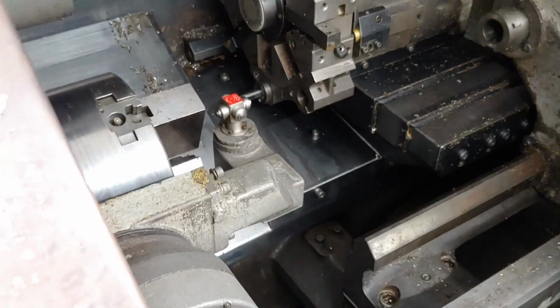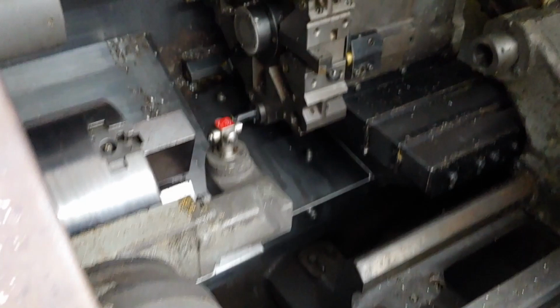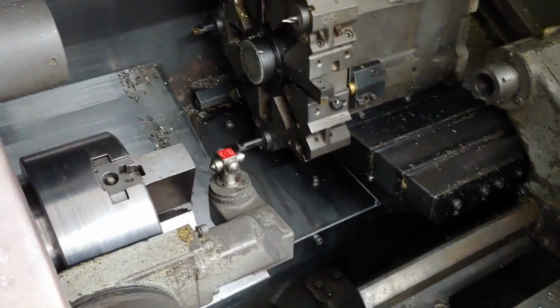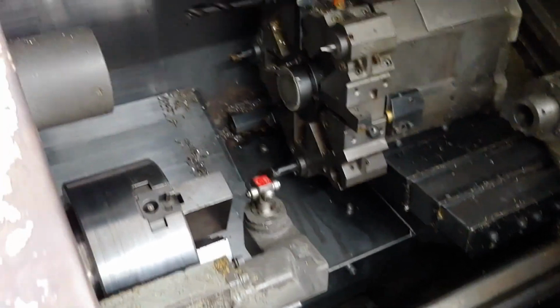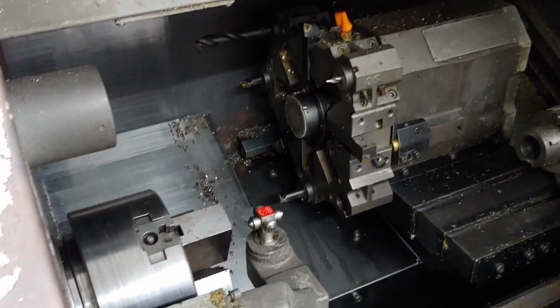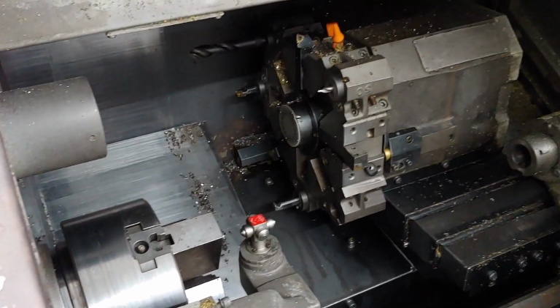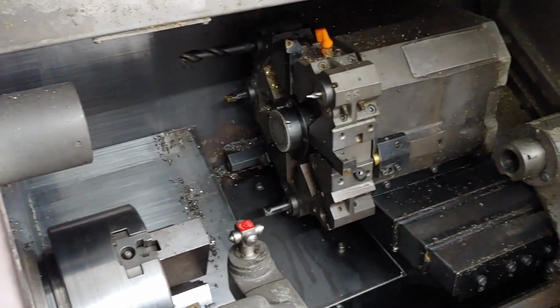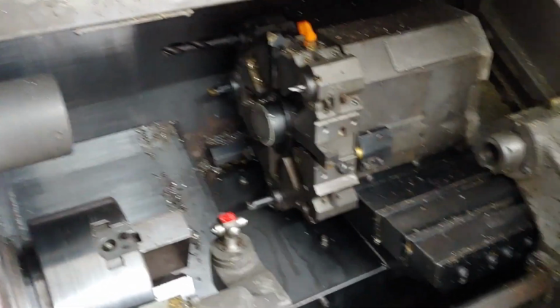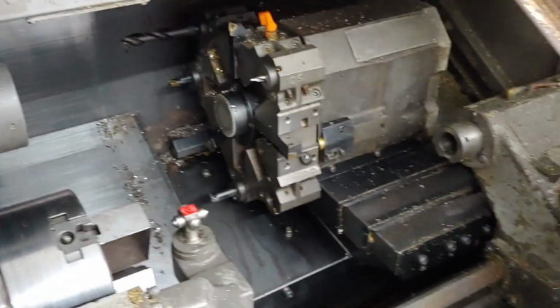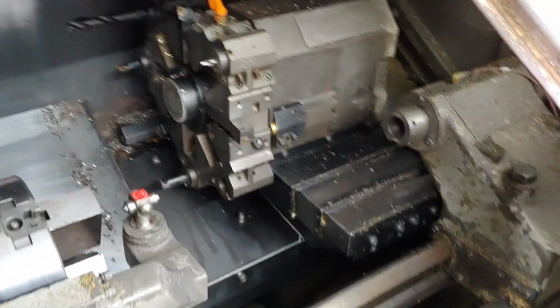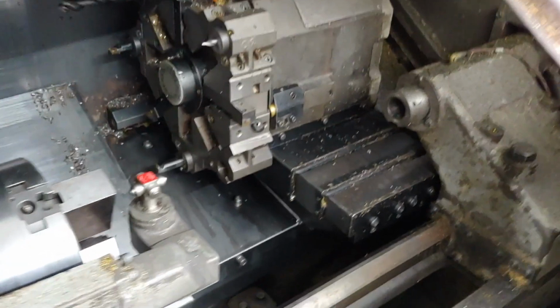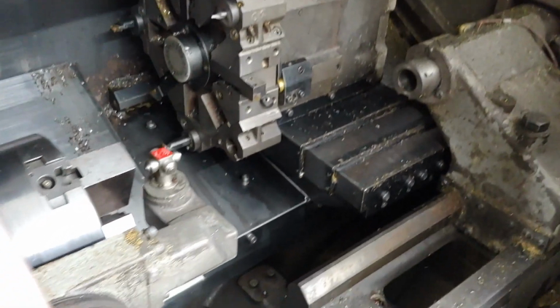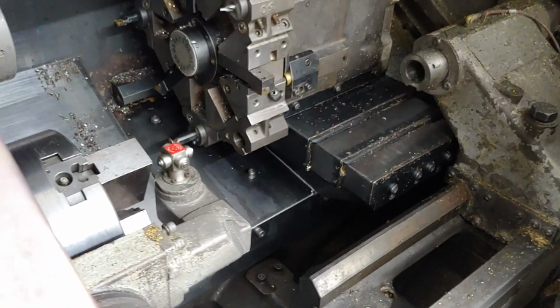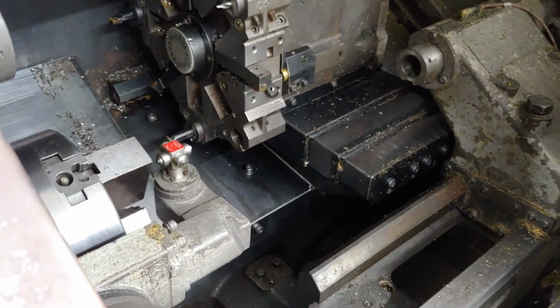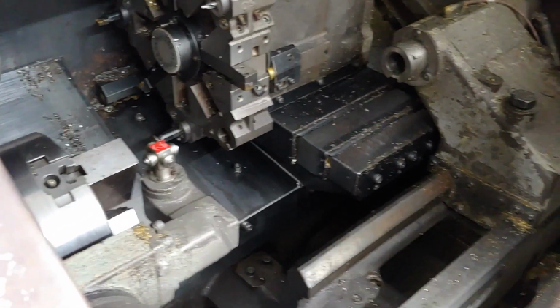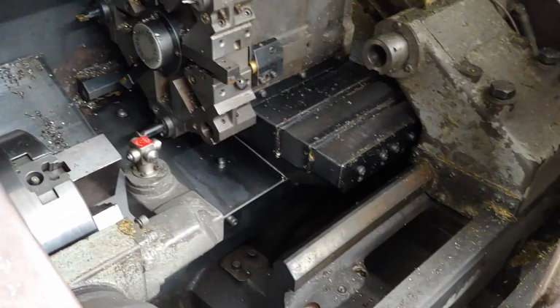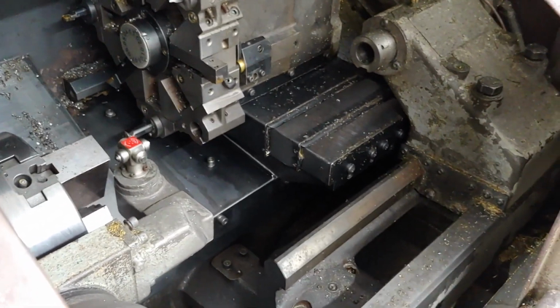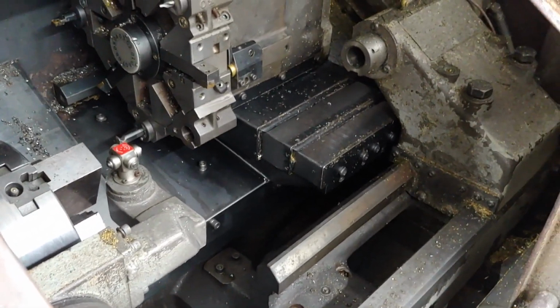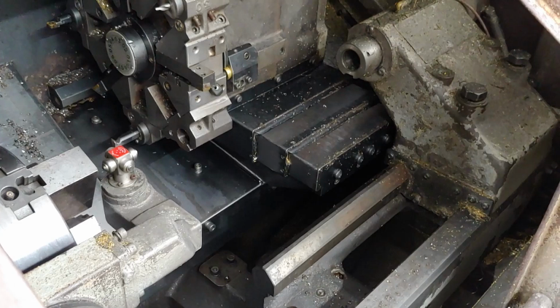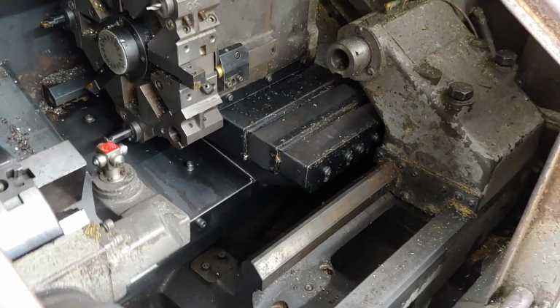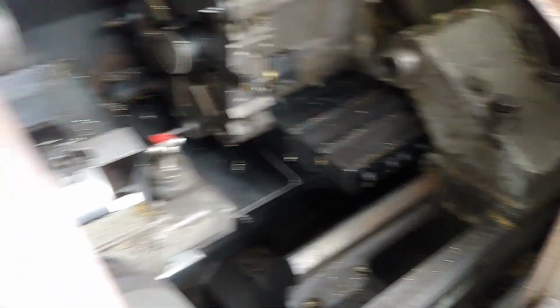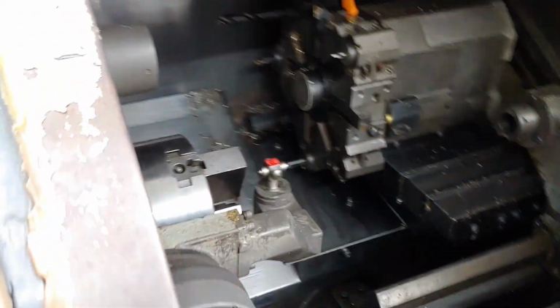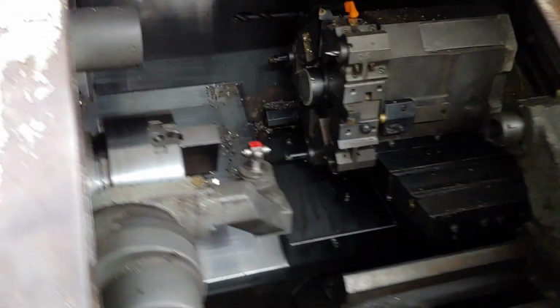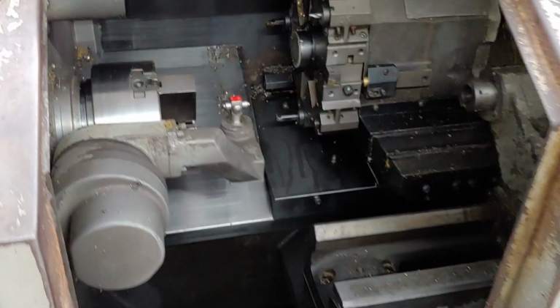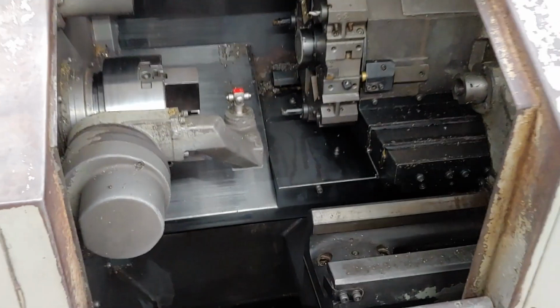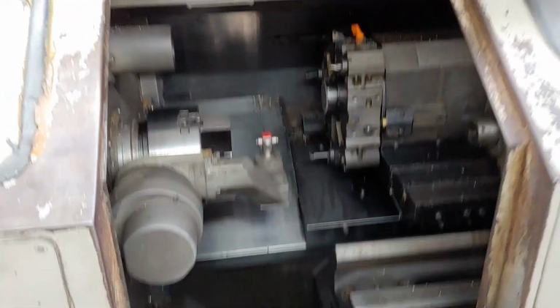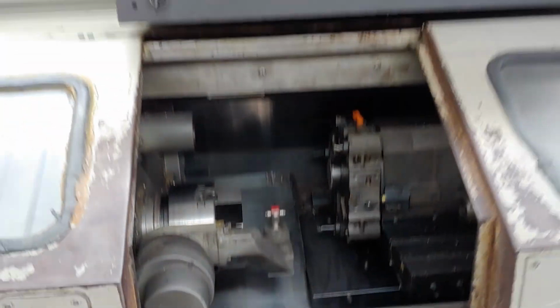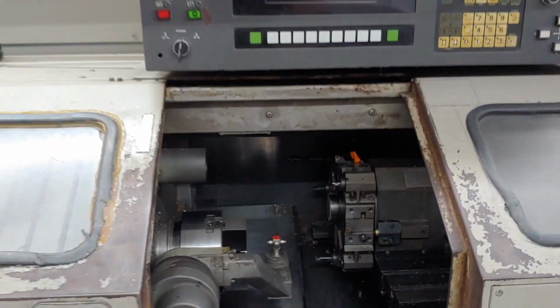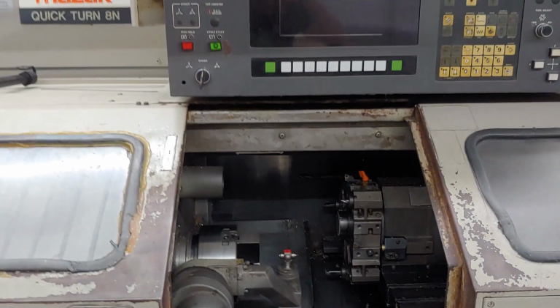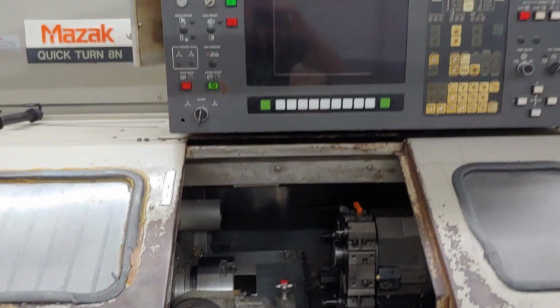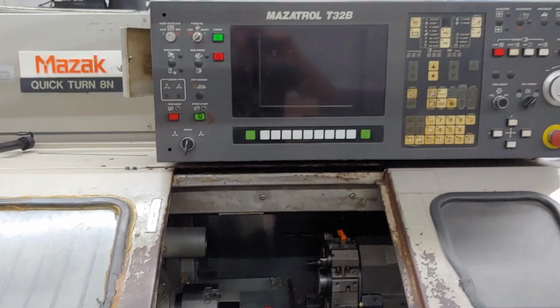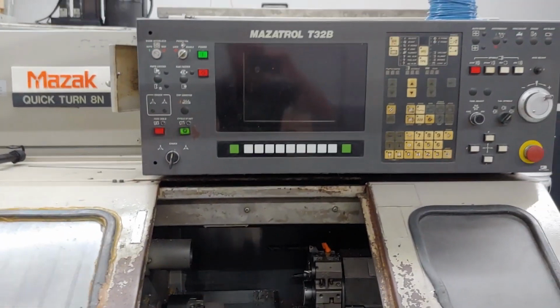I haven't actually powered it up yet. I don't plan on powering it up because this machine is three-phase and I don't have three-phase in my garage here.